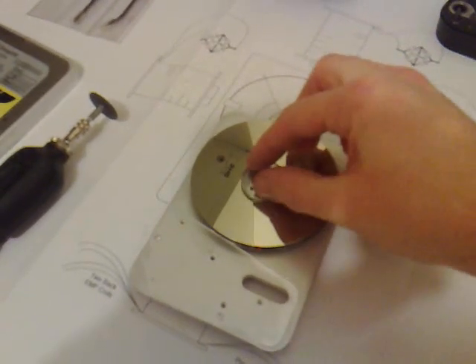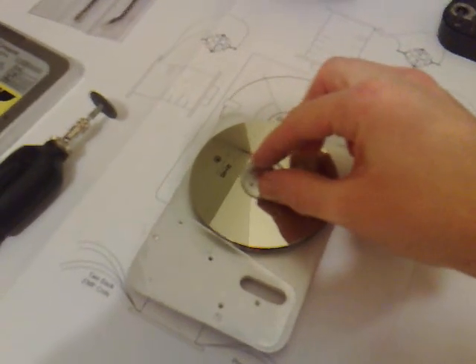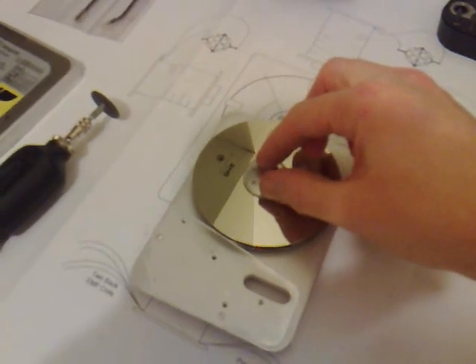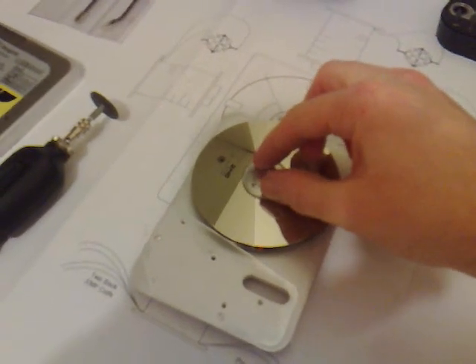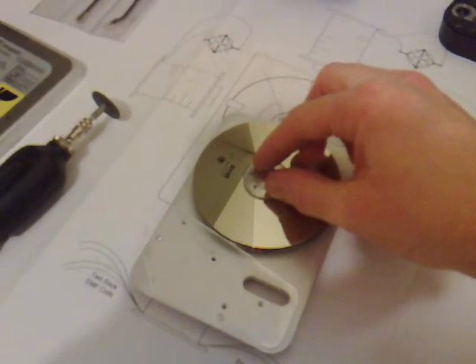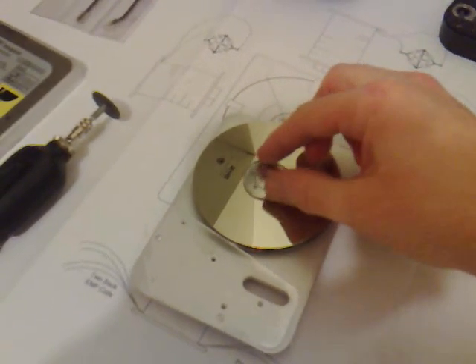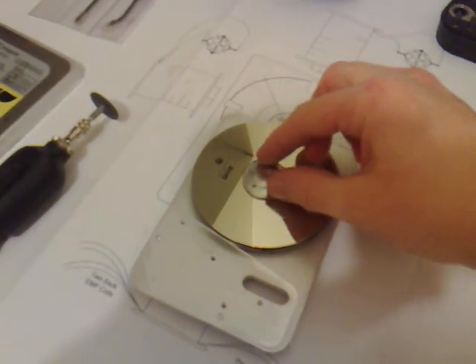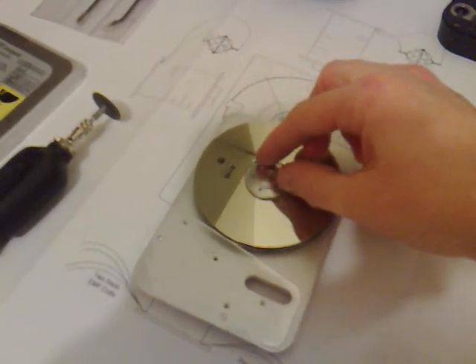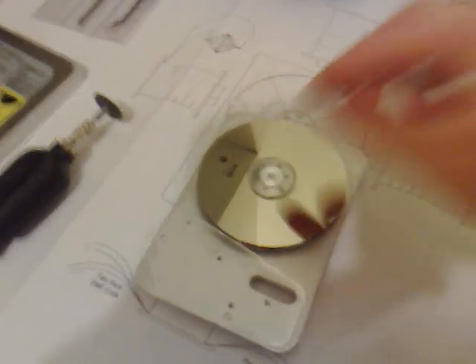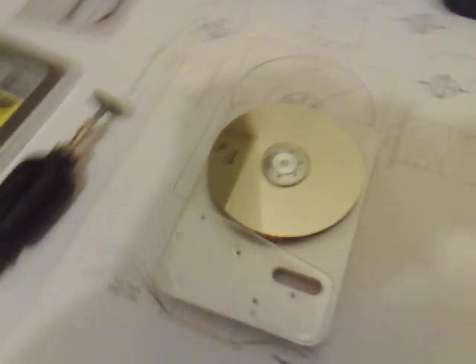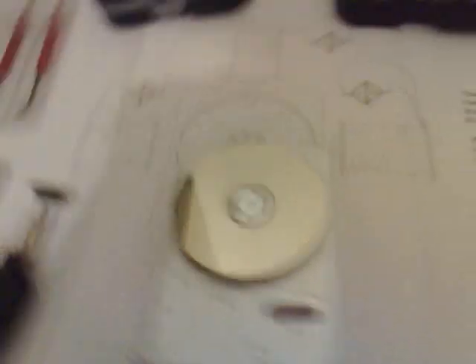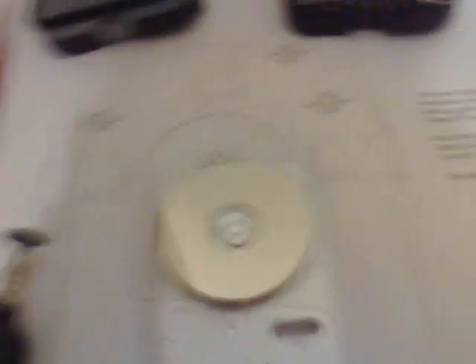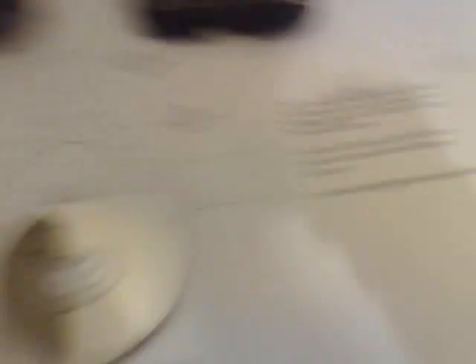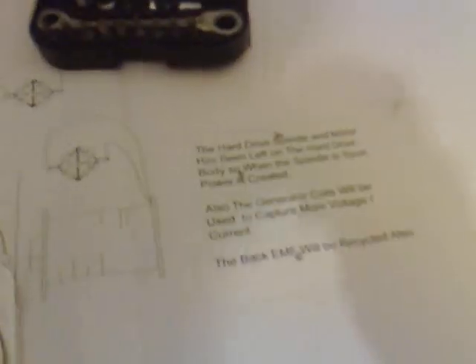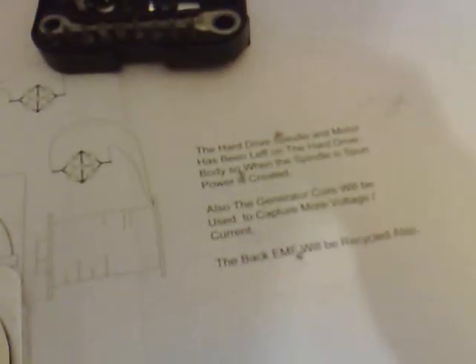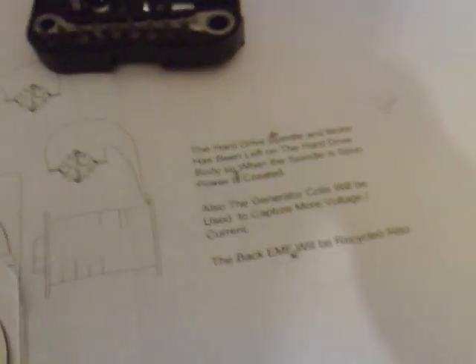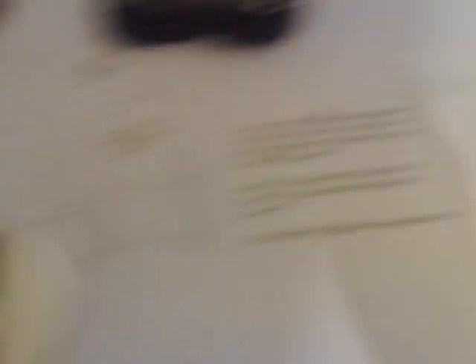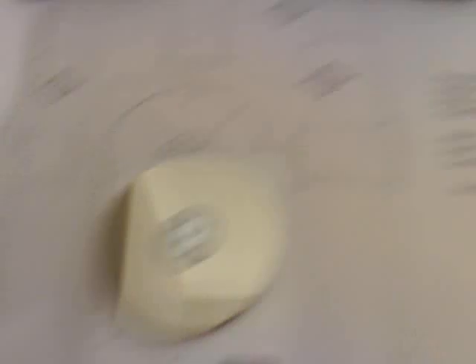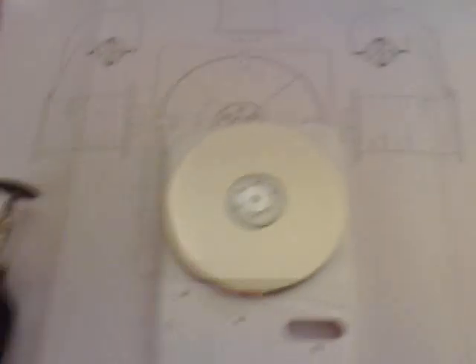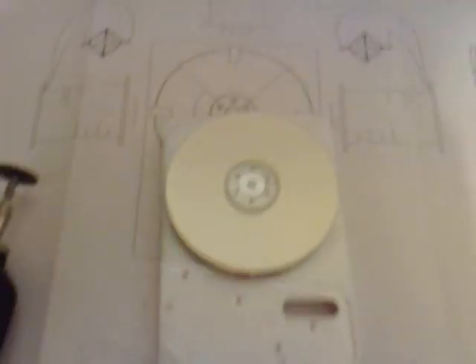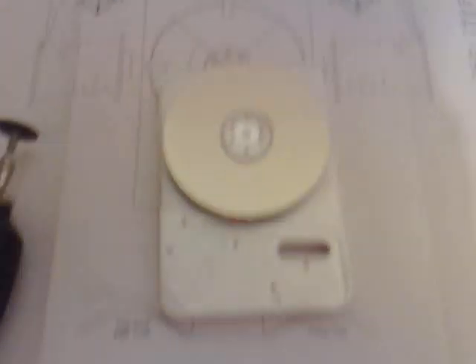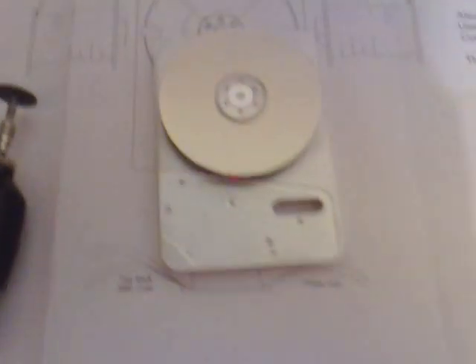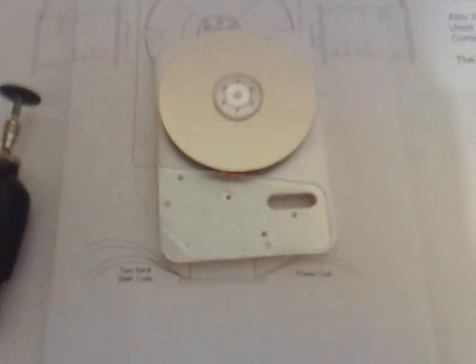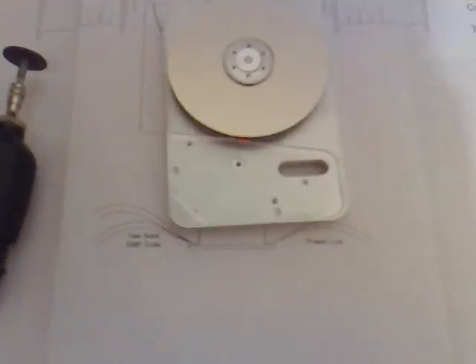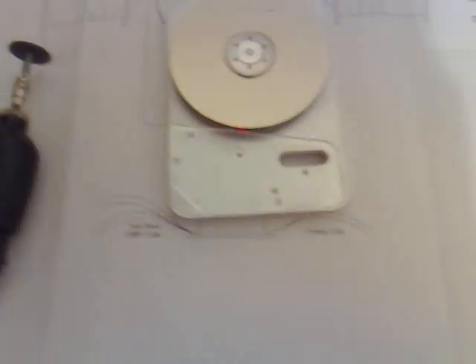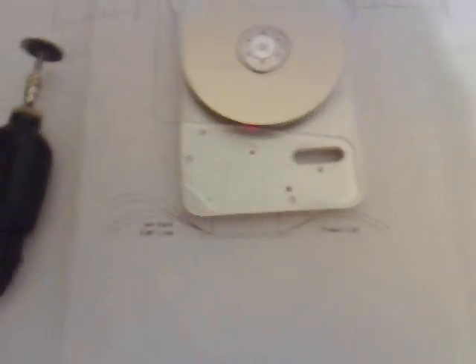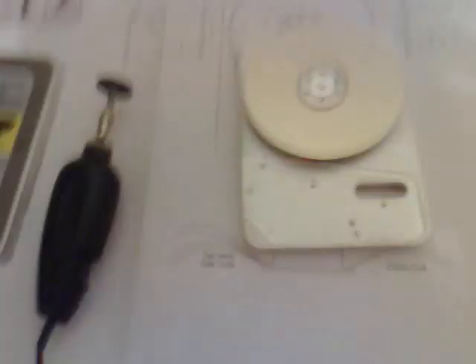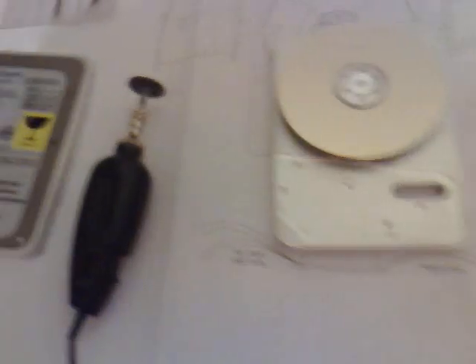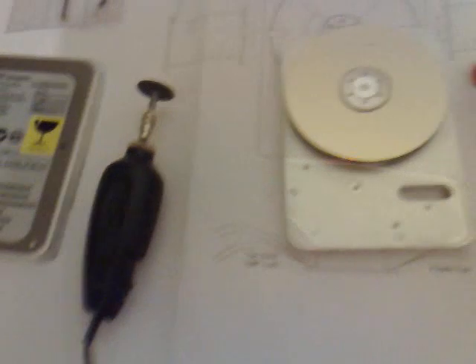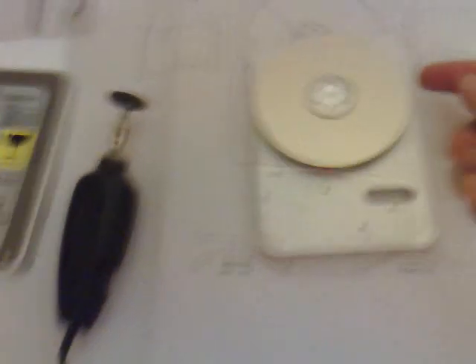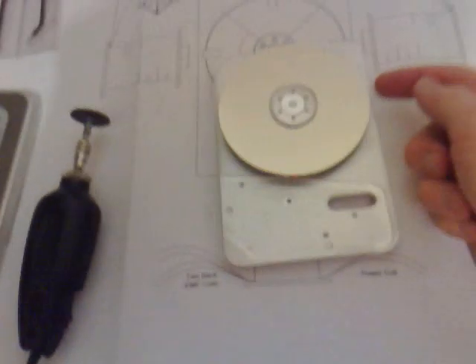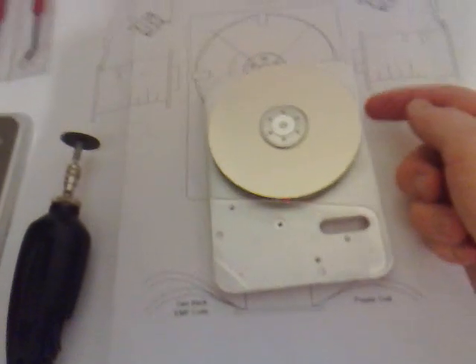After I've put the three screws back in again, I'll be ready to start cutting into this.